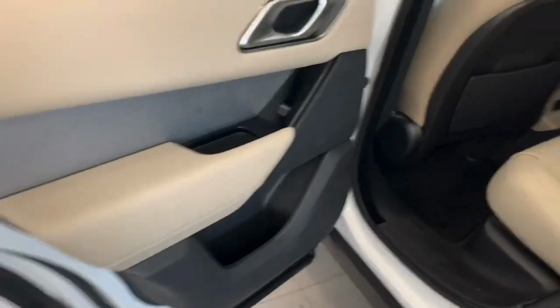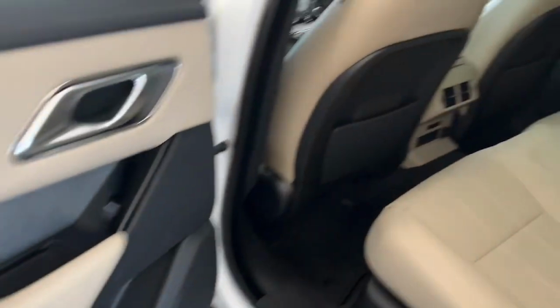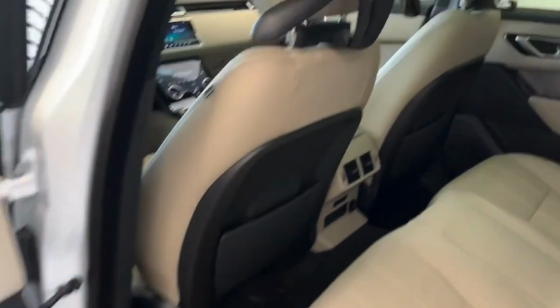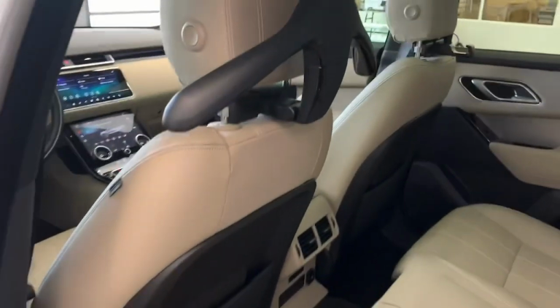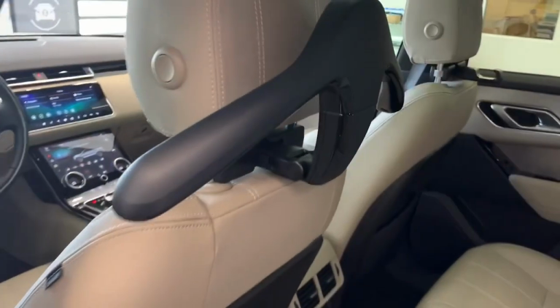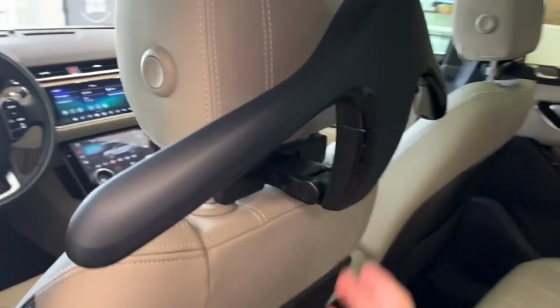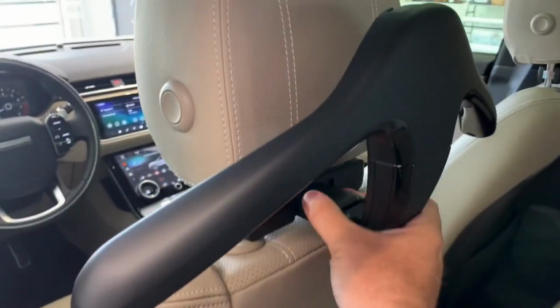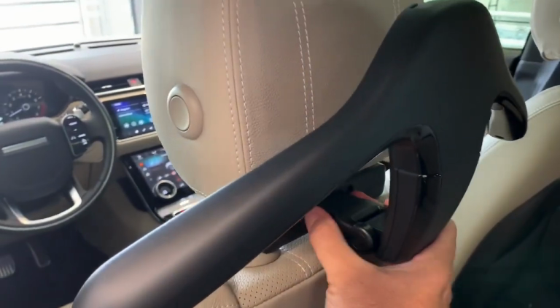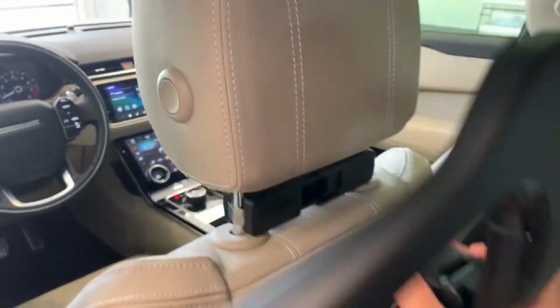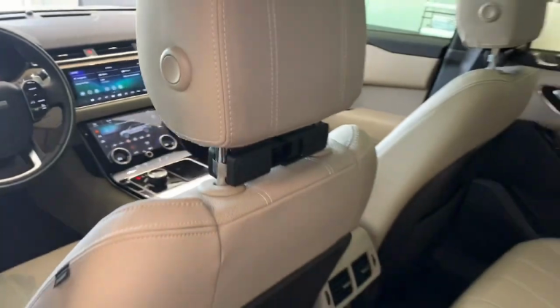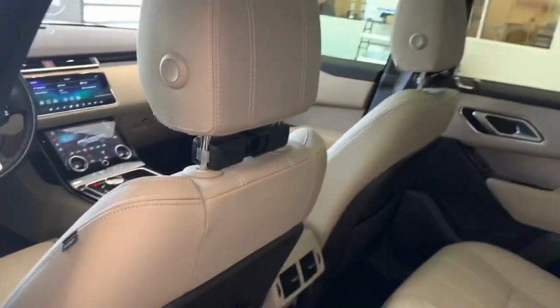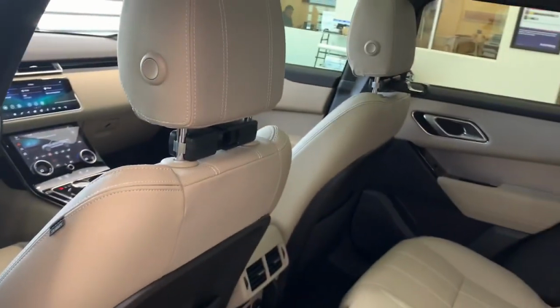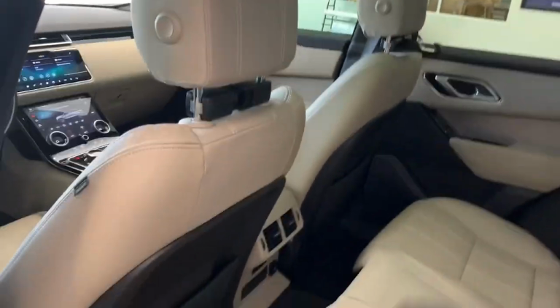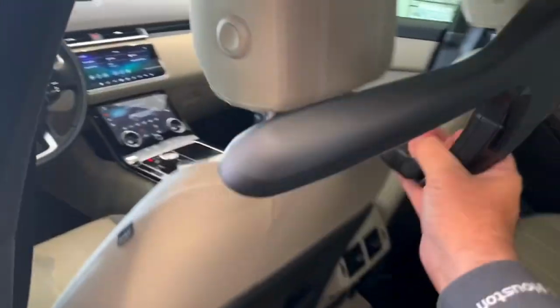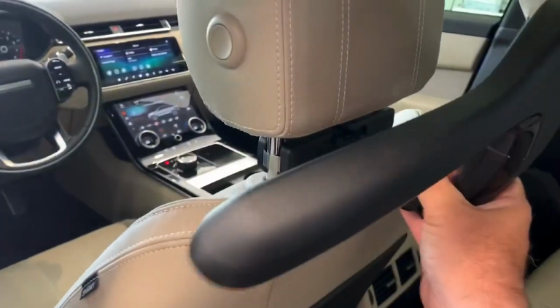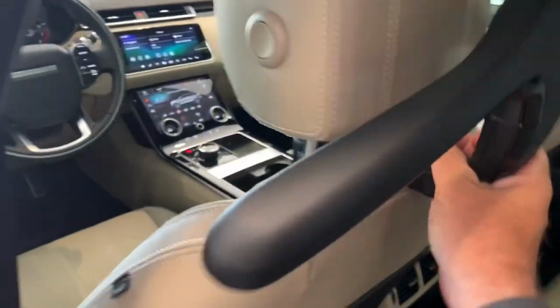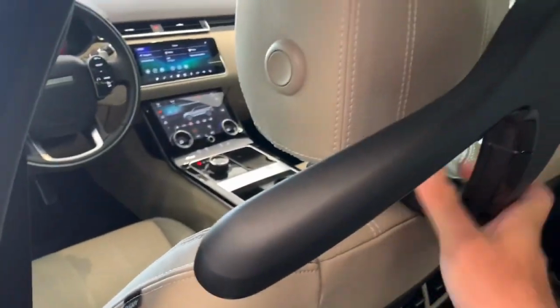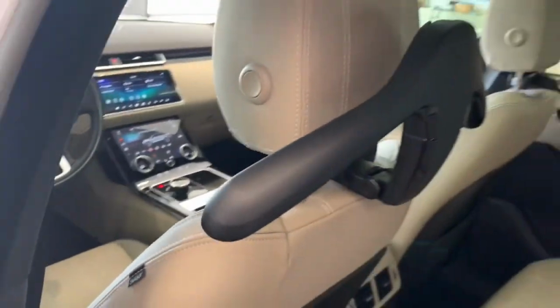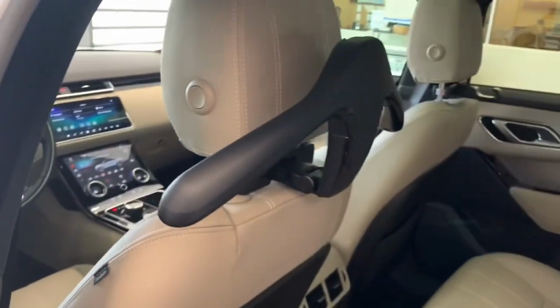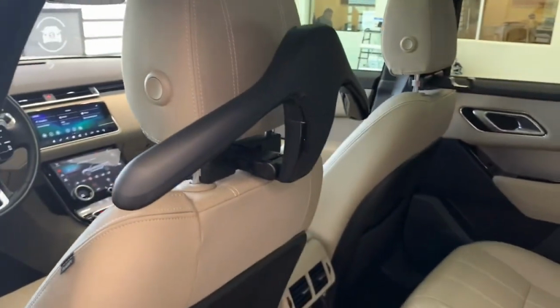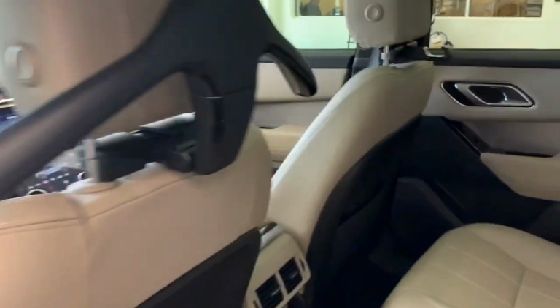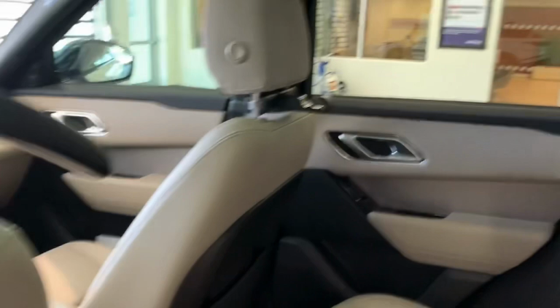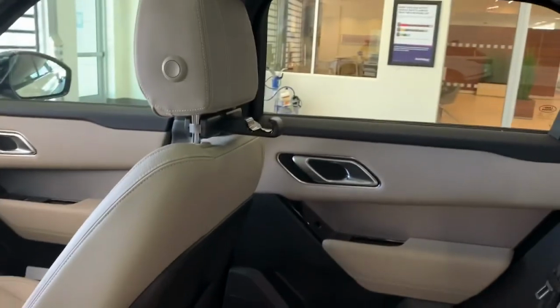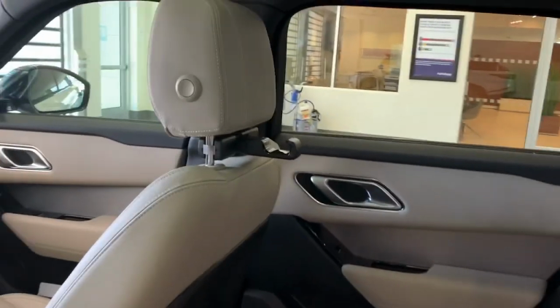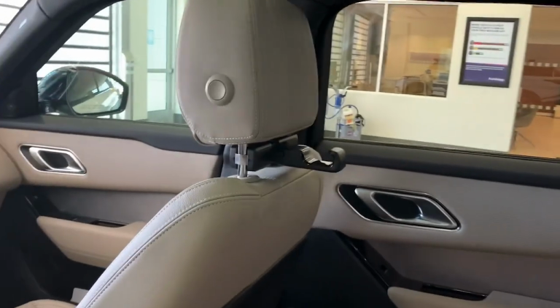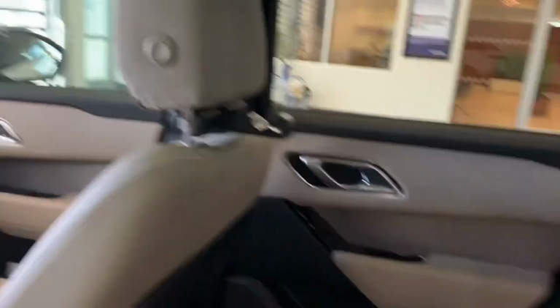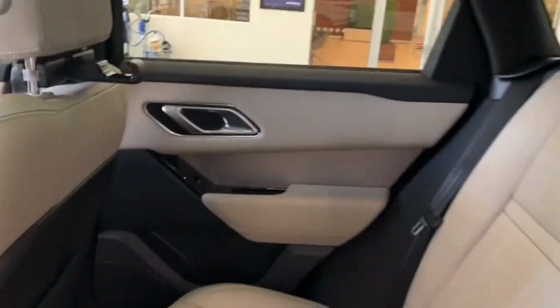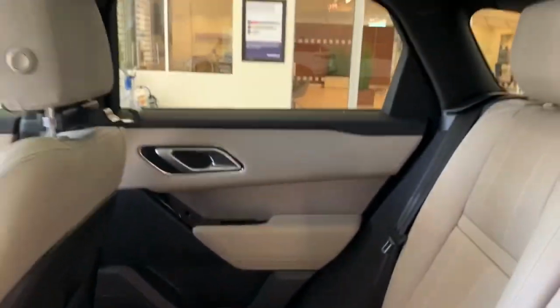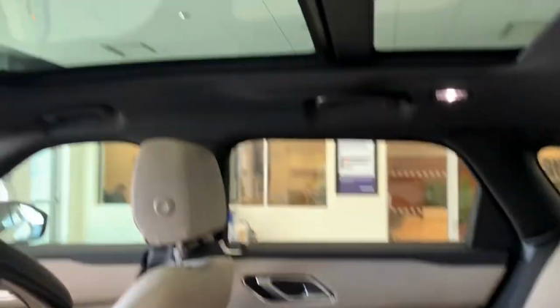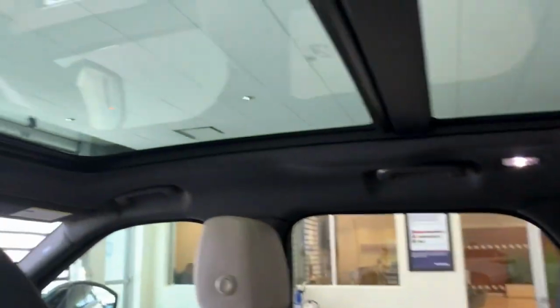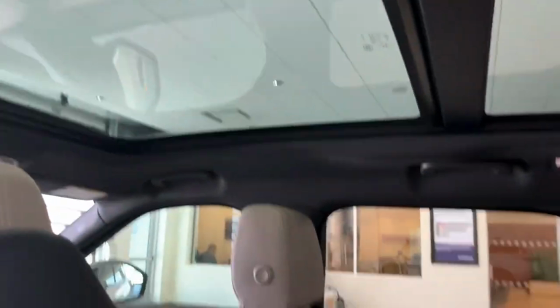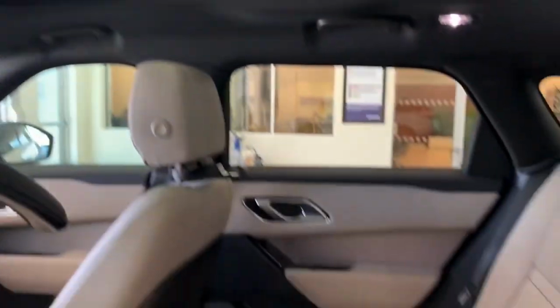So in the back you have the coat hanger, which is removable if you don't want it, or you can actually clip it in to hang your jacket on. And also you can hang your purse on the little hook right there. Again, the huge pano roof.